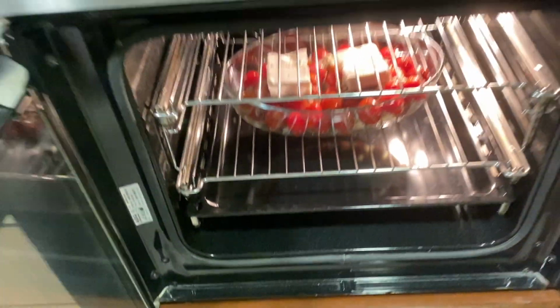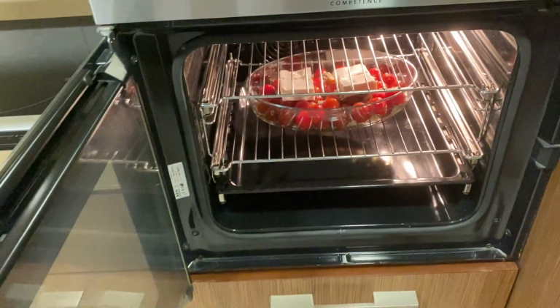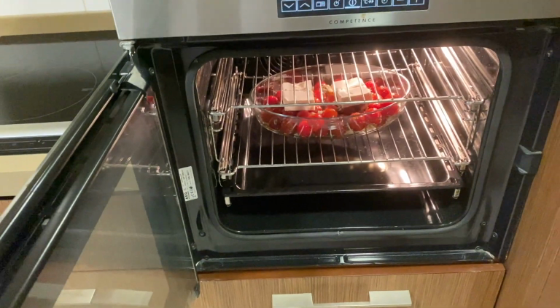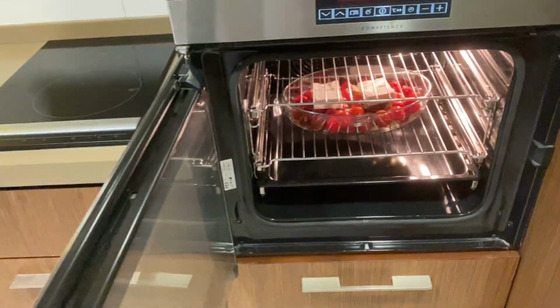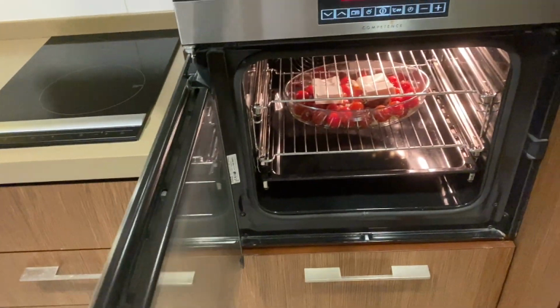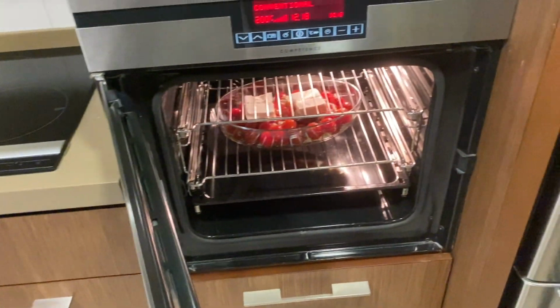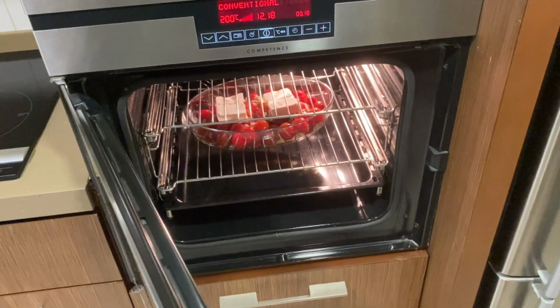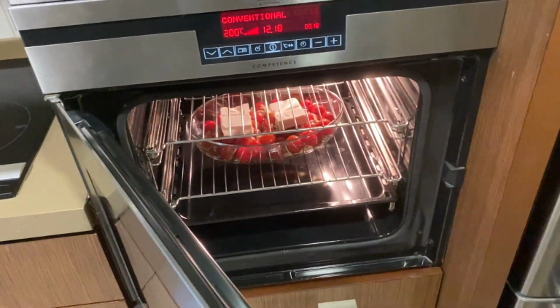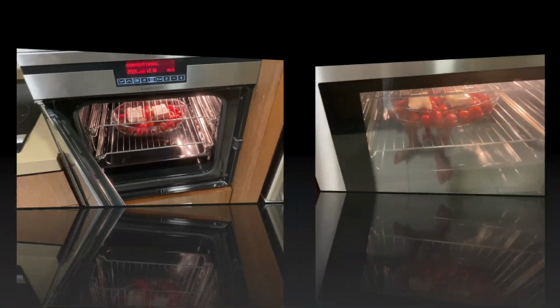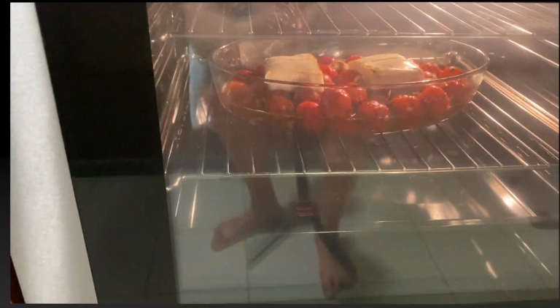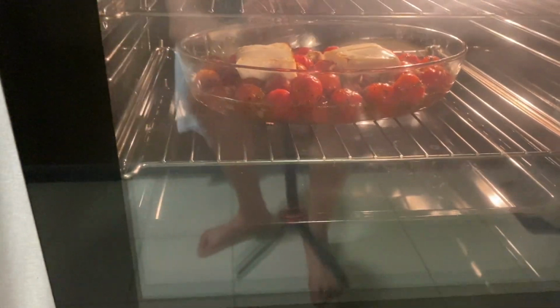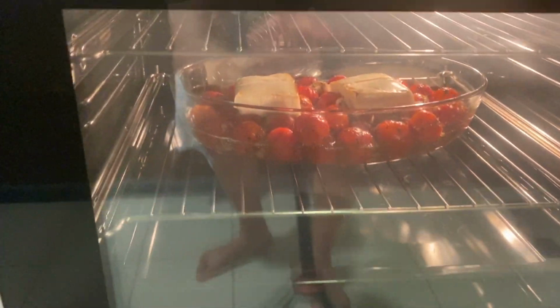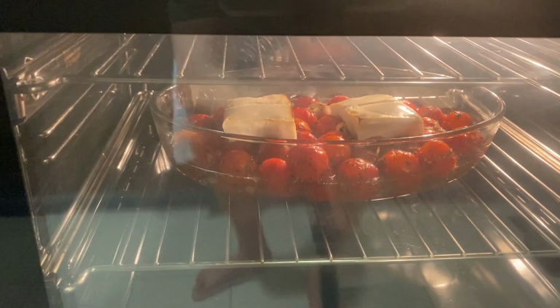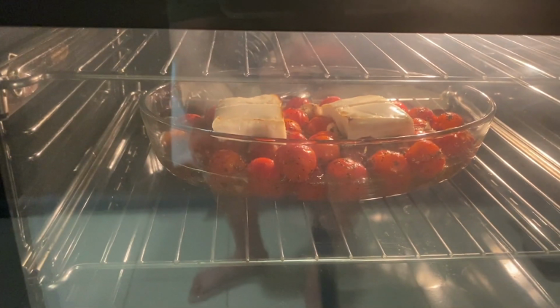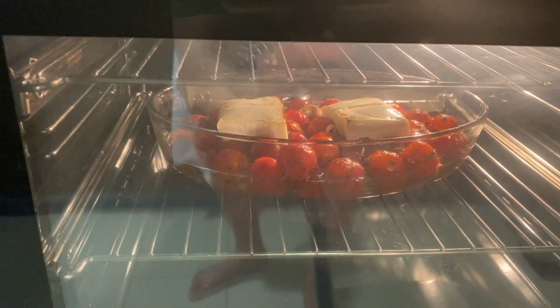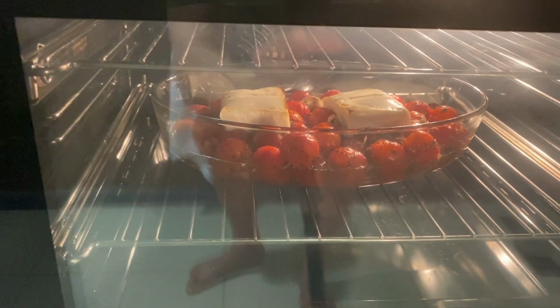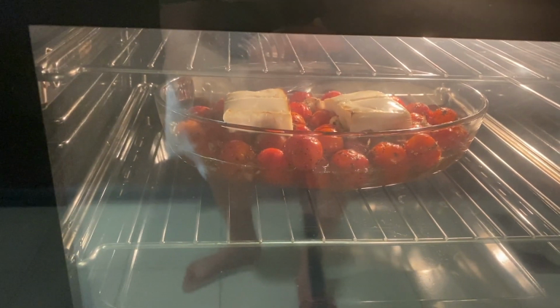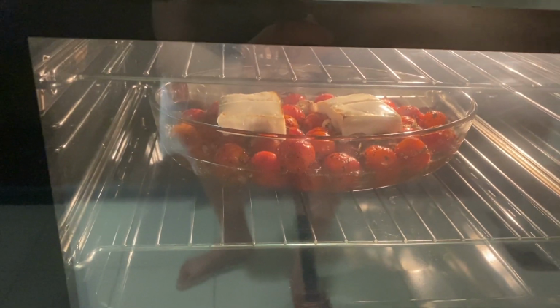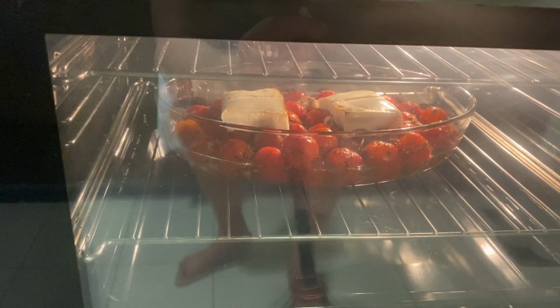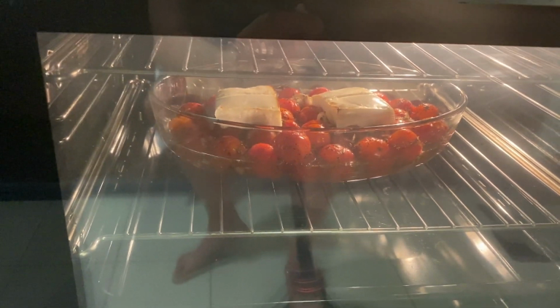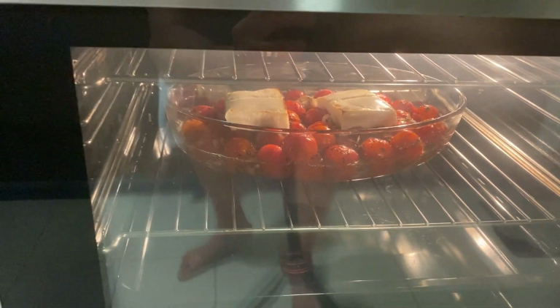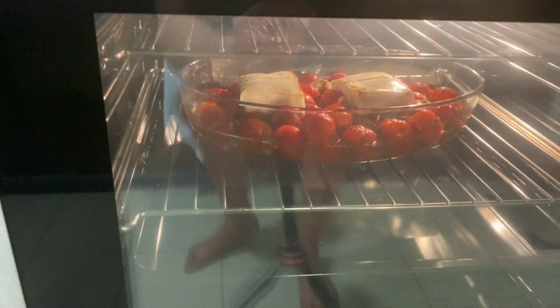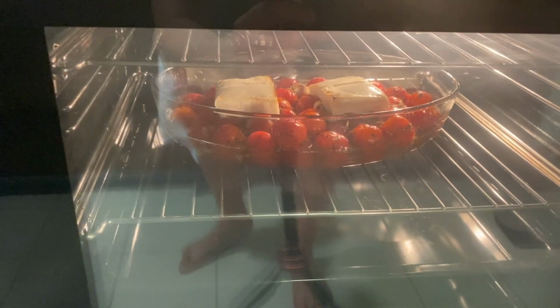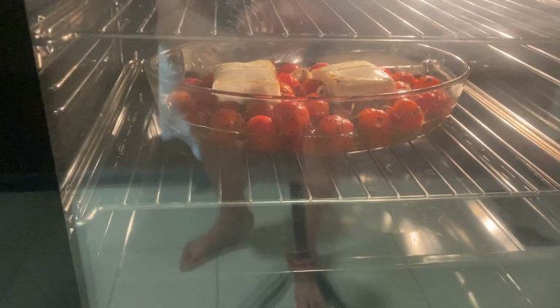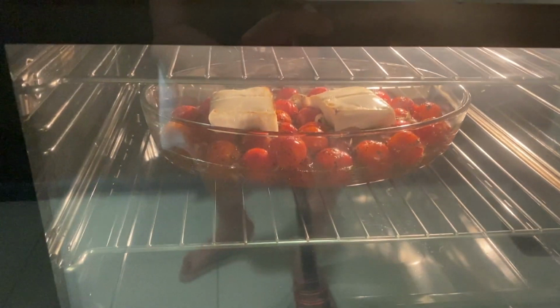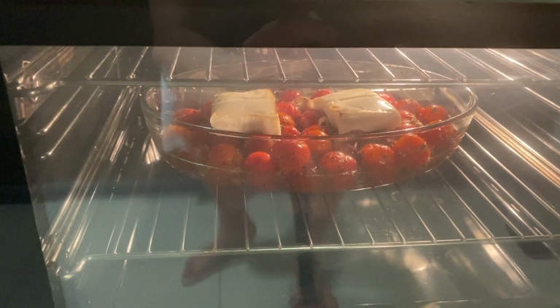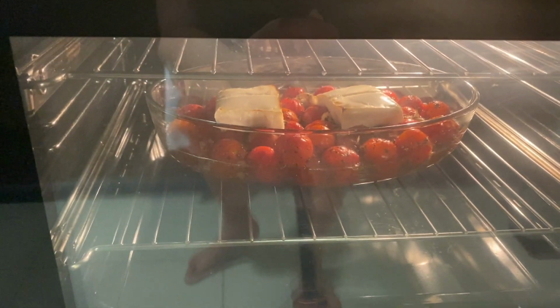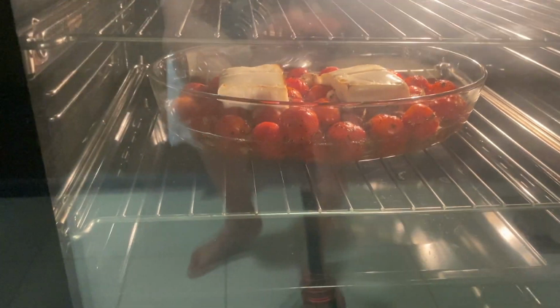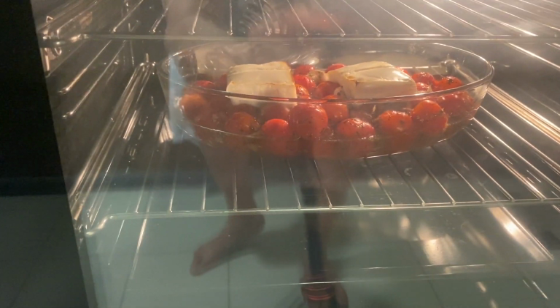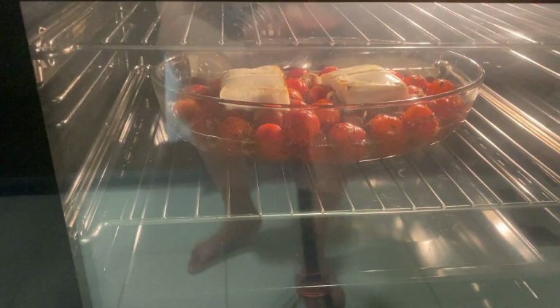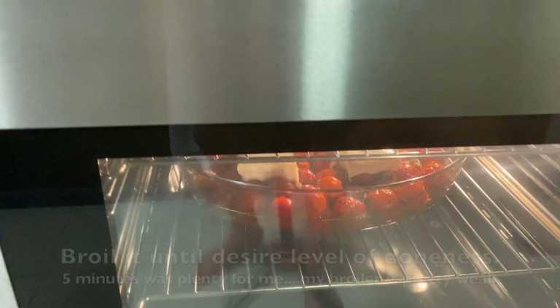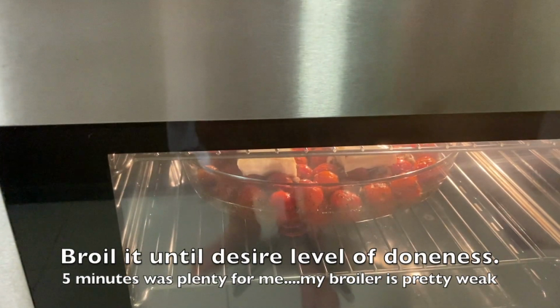For 20 minutes. Setting the alarm and we'll be right back. So there it is — 20 minutes at 400 degrees and then change it over to the broiler for about five minutes. And I did that and it is done.